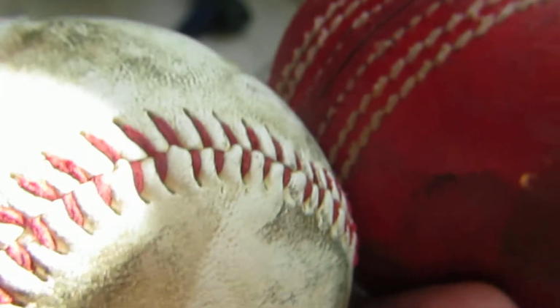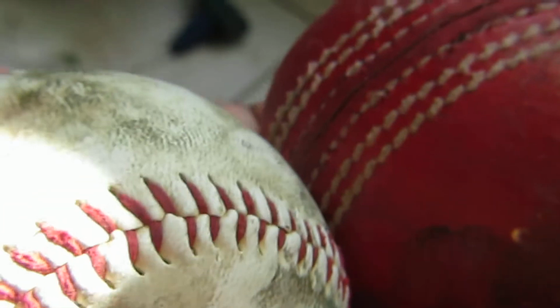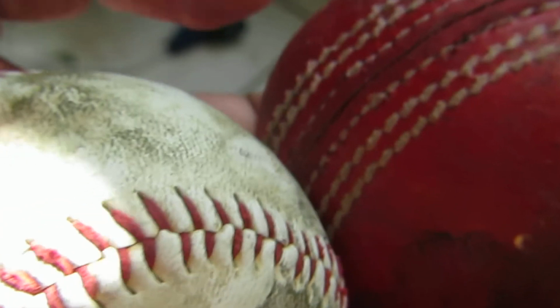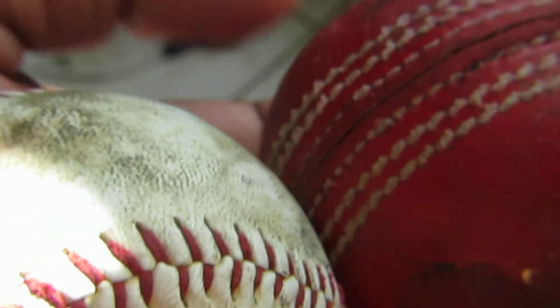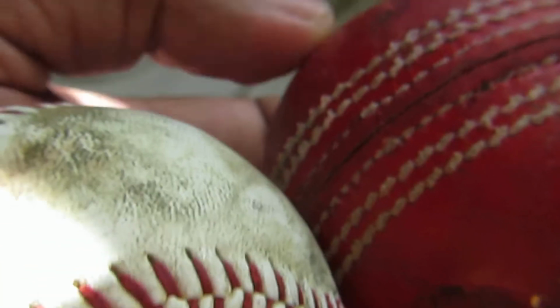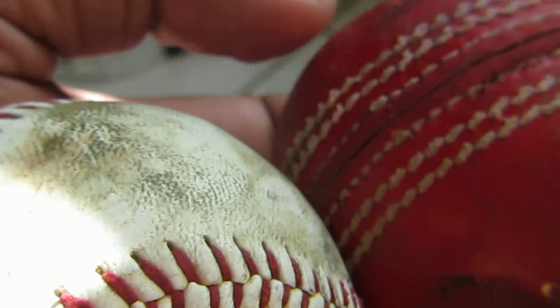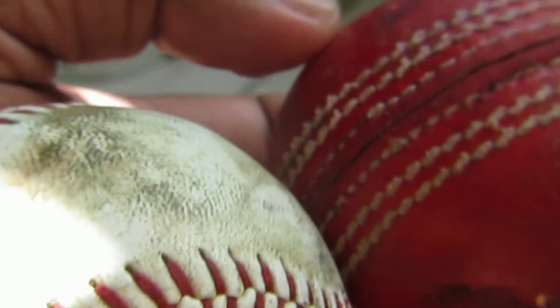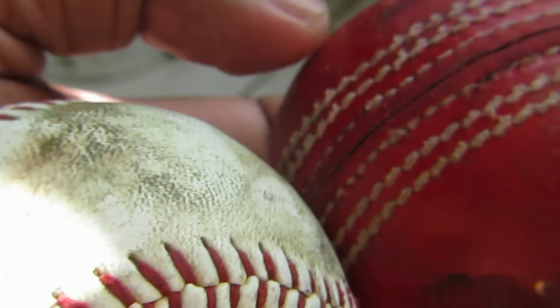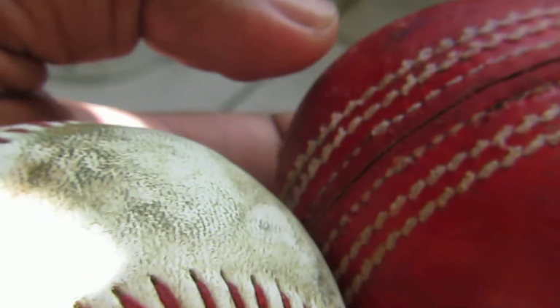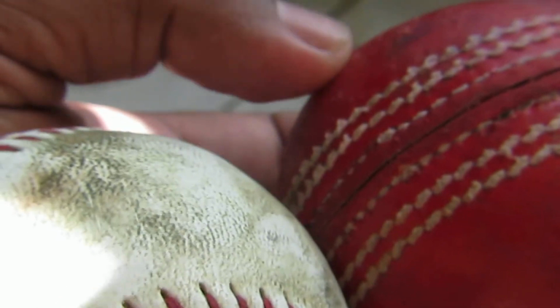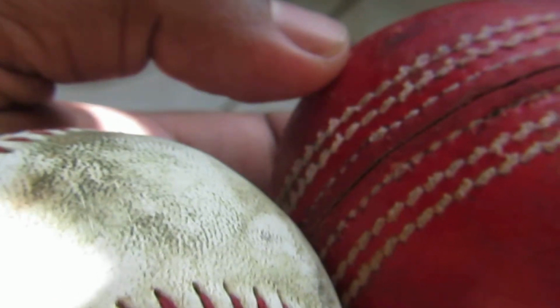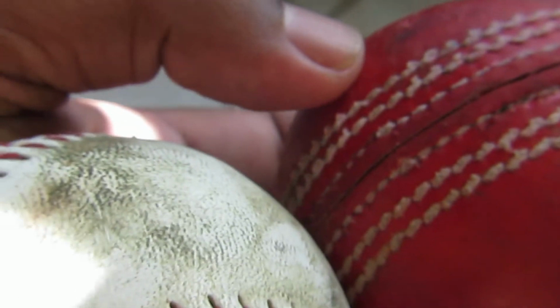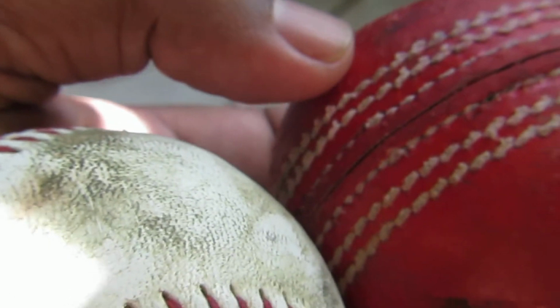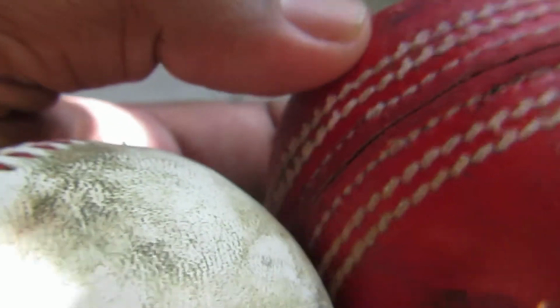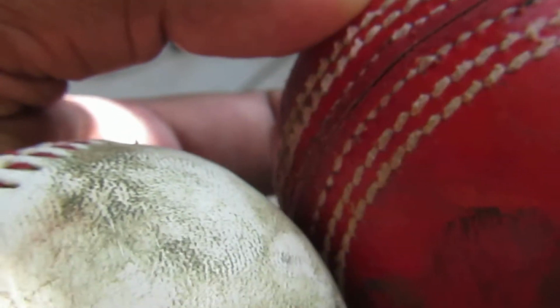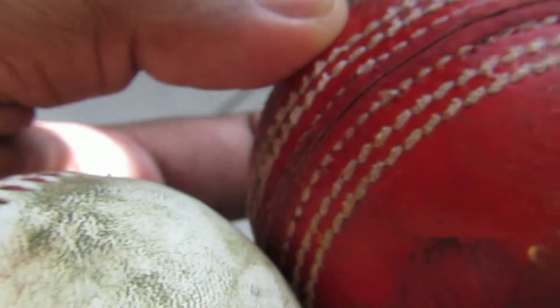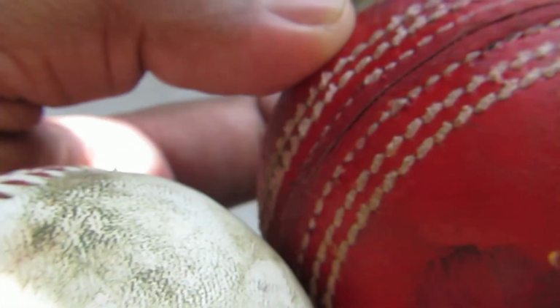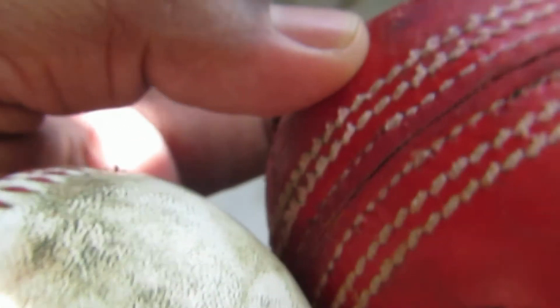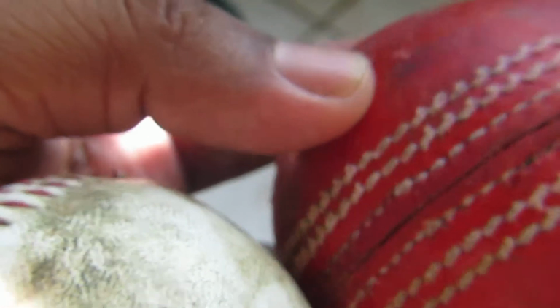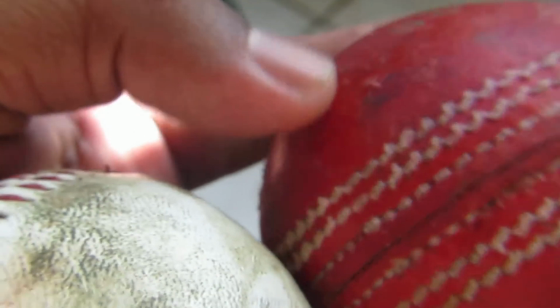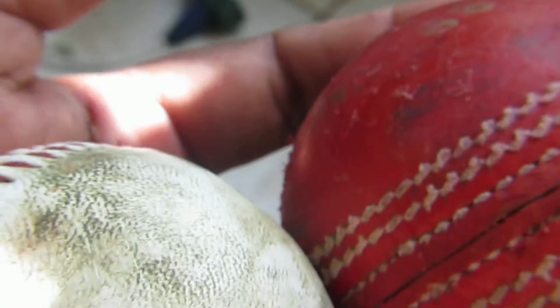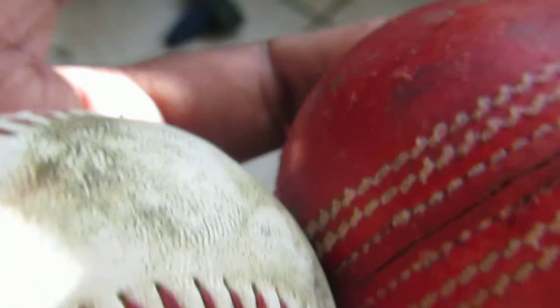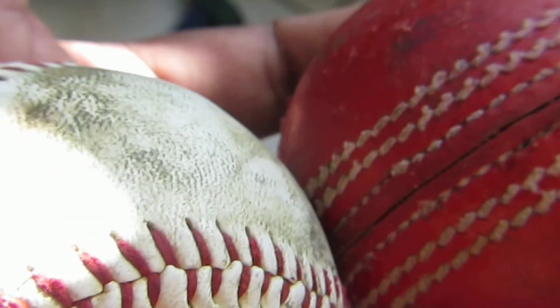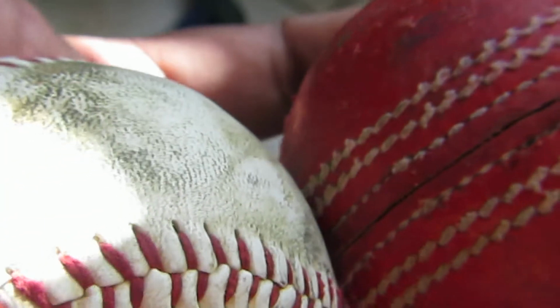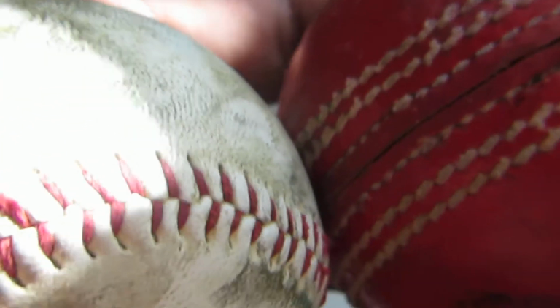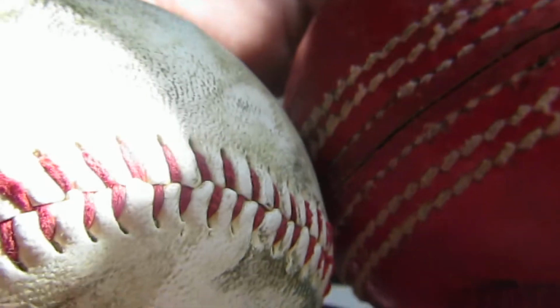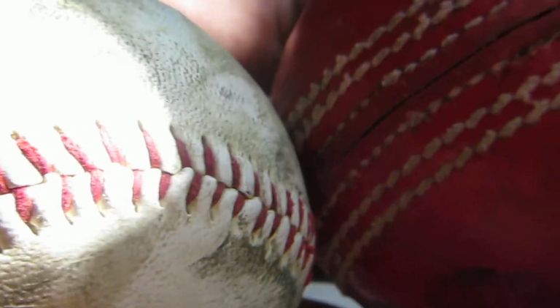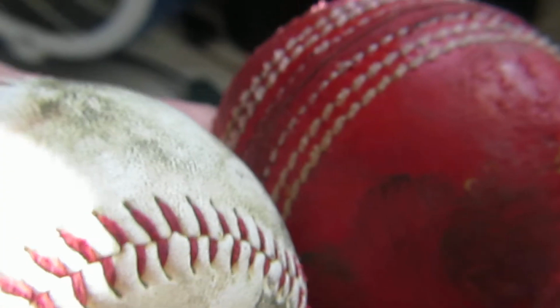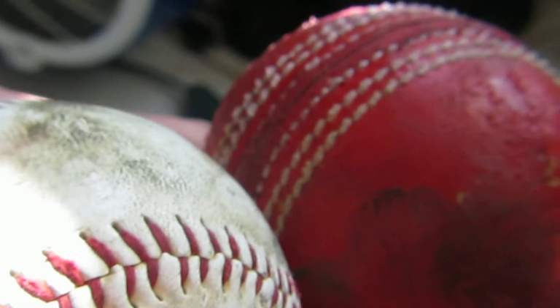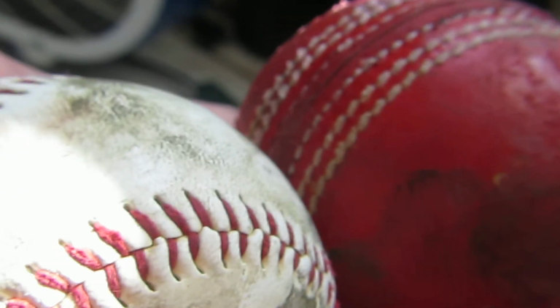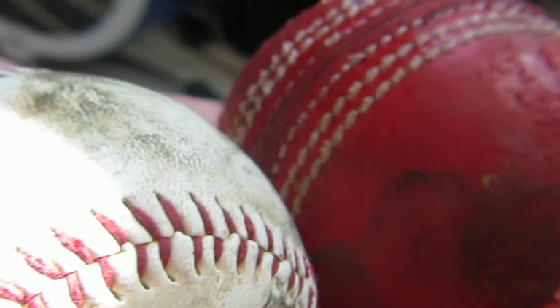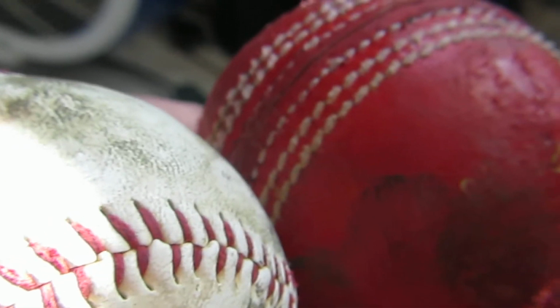Even the circumference of the cricket ball is more because of the seam. Hope you got the difference!